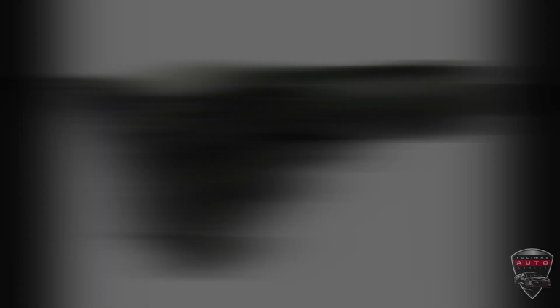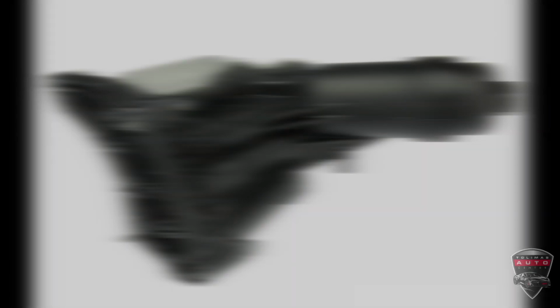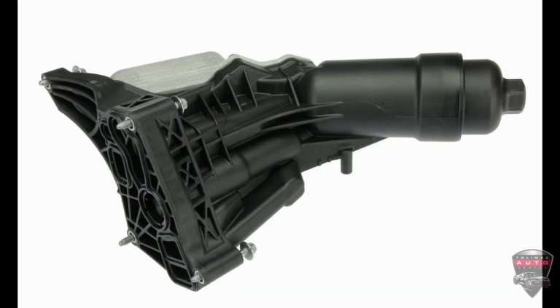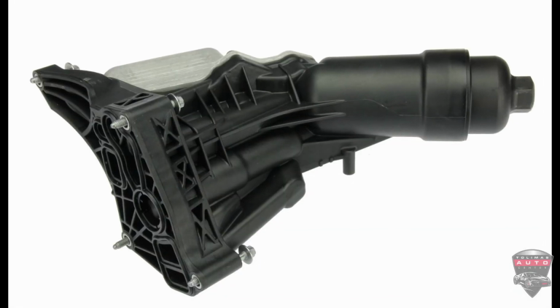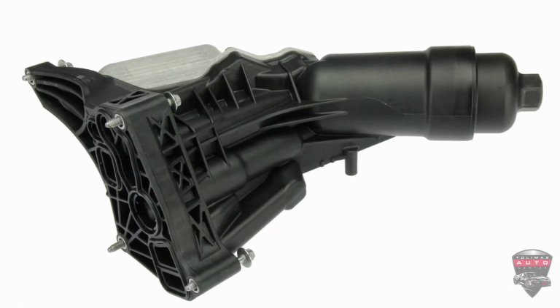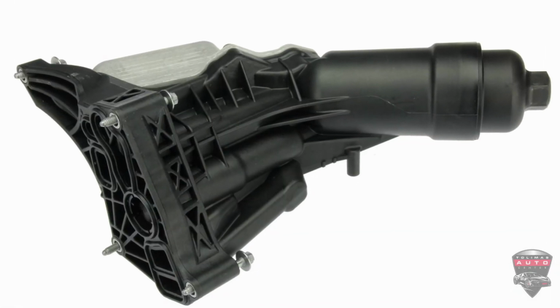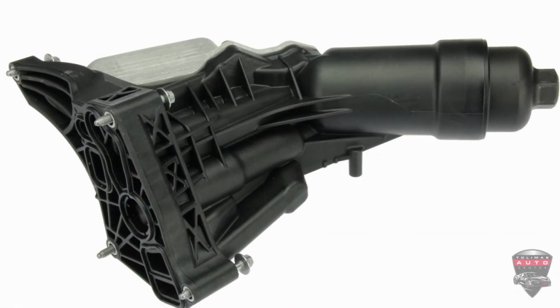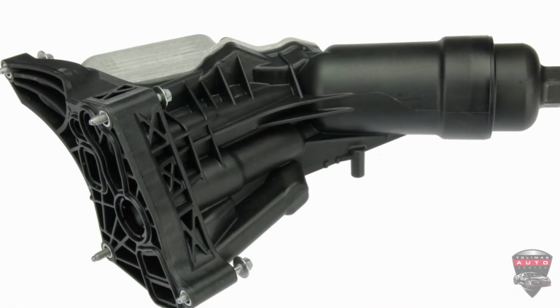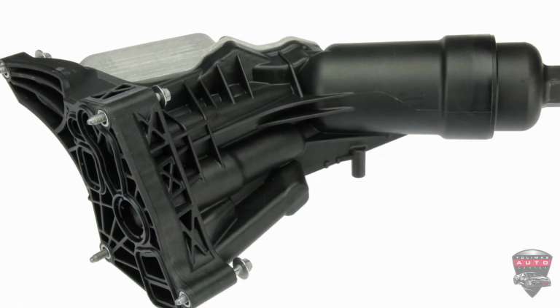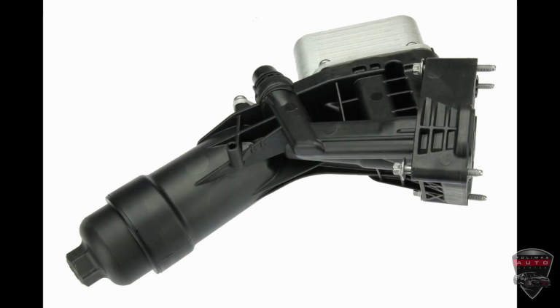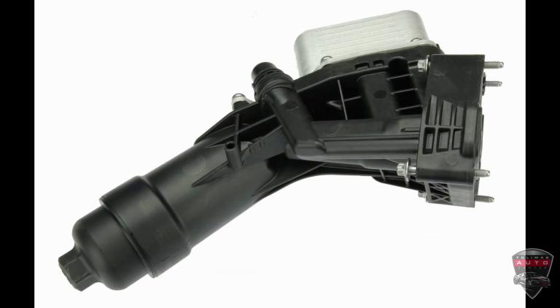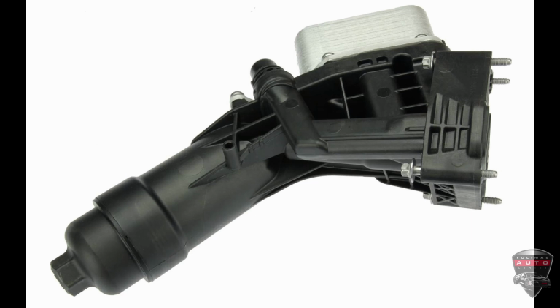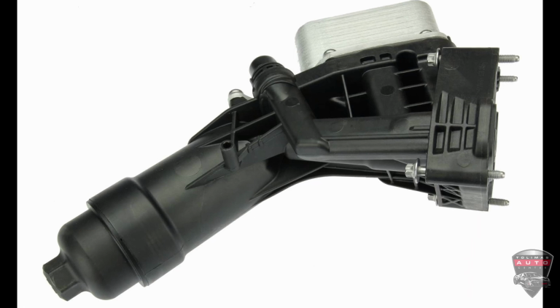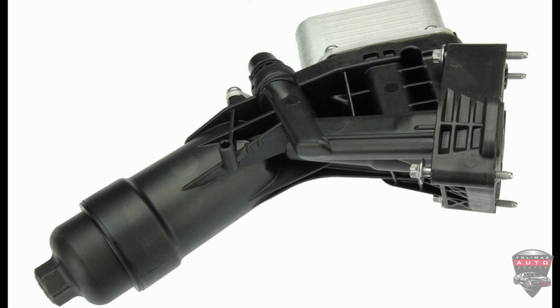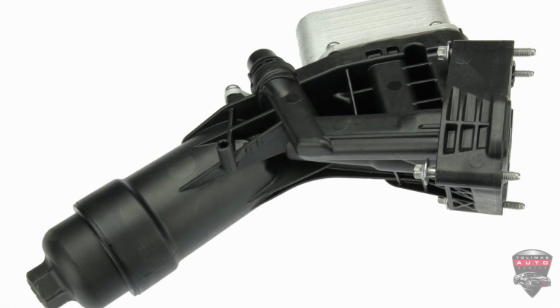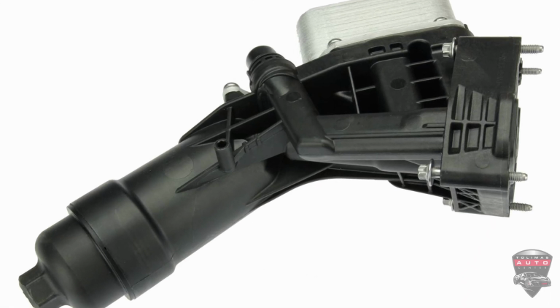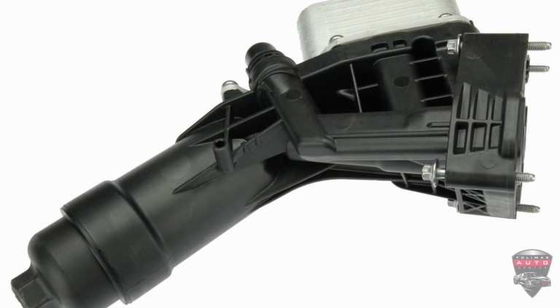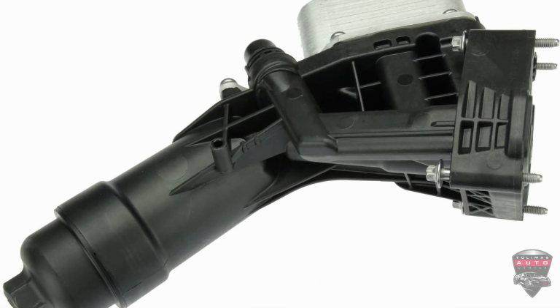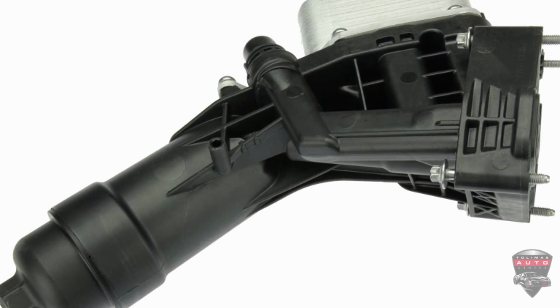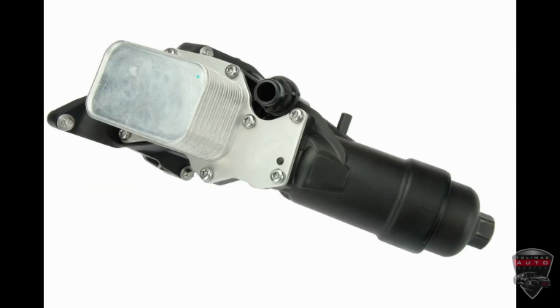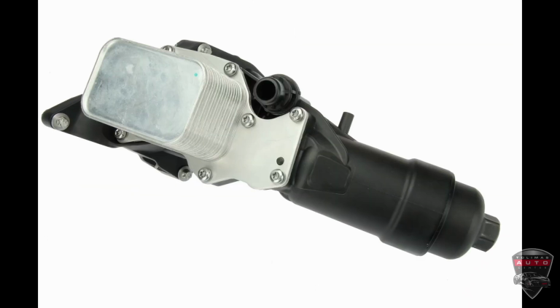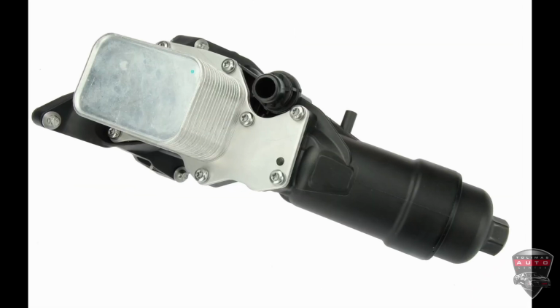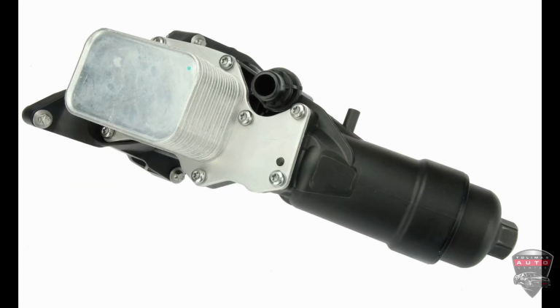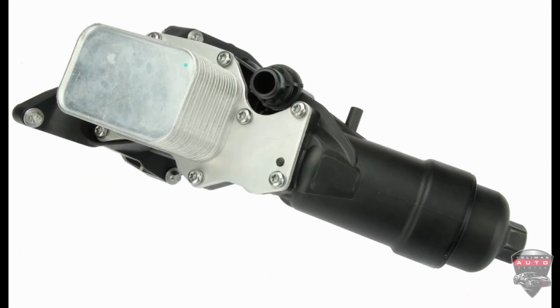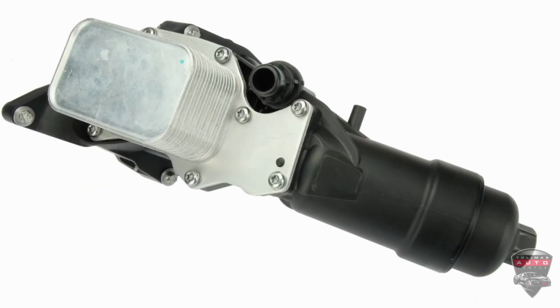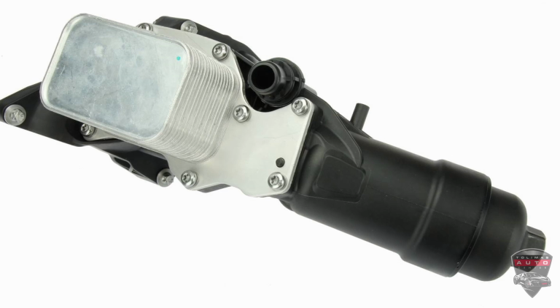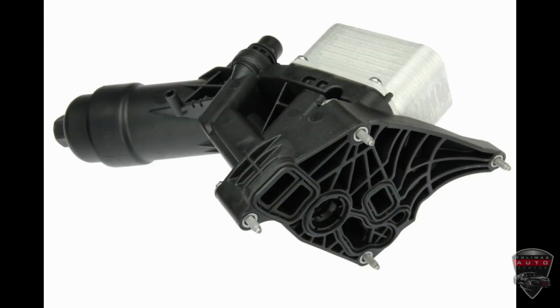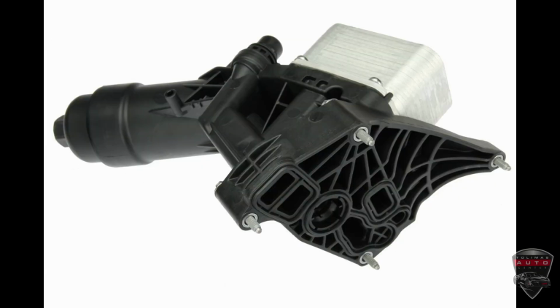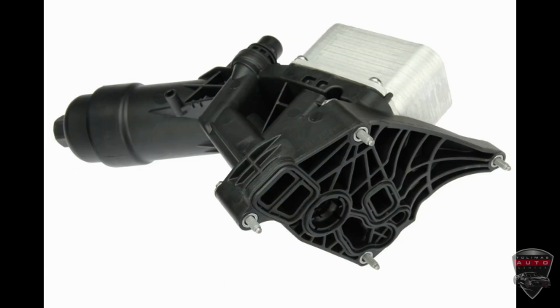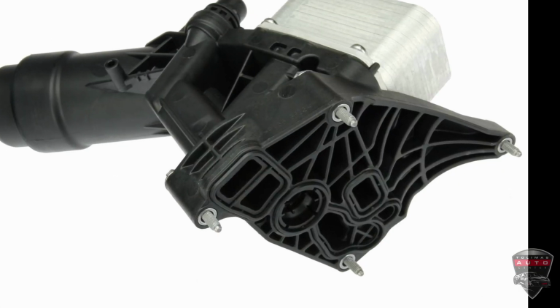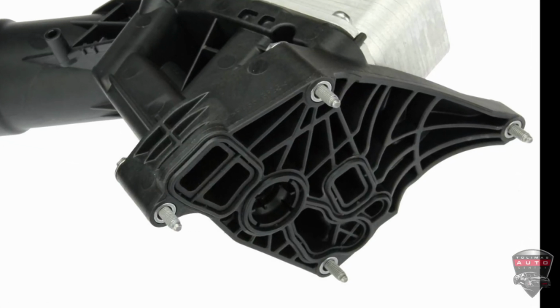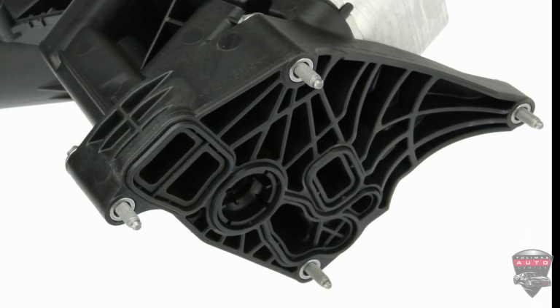The solution to fixing this coolant leak will be to replace the oil filter housing. We will replace the housing with a brand new housing, brand new seals, and of course everything will be torqued to spec. Once all that is replaced and installed properly, this engine will be good for a long while.